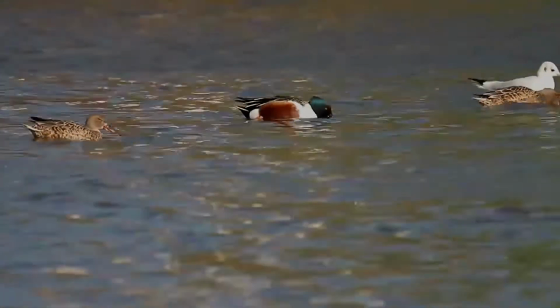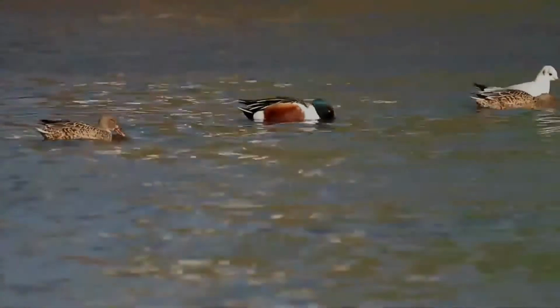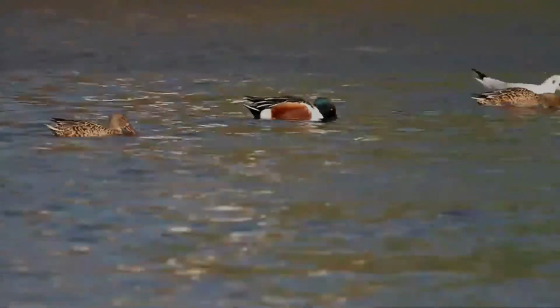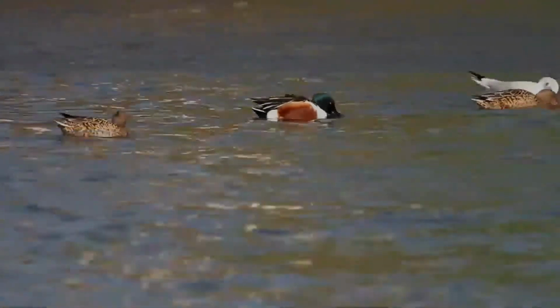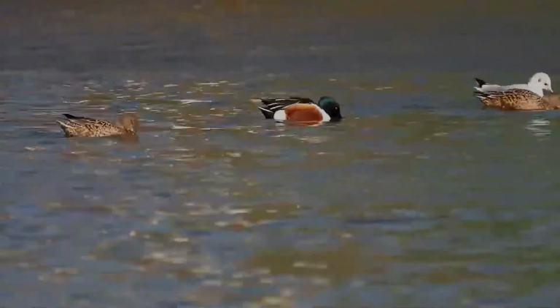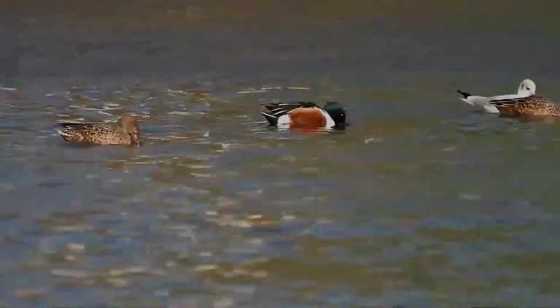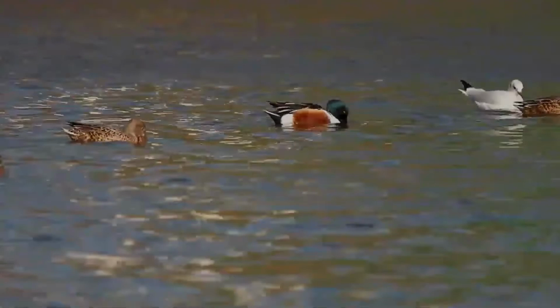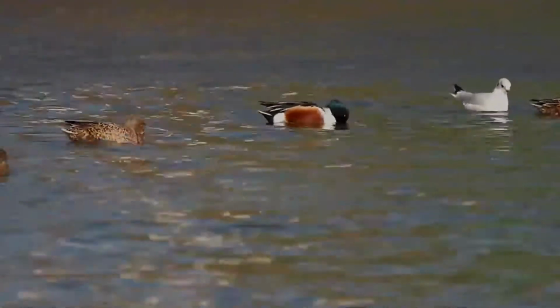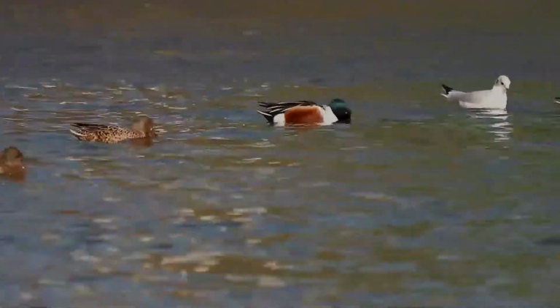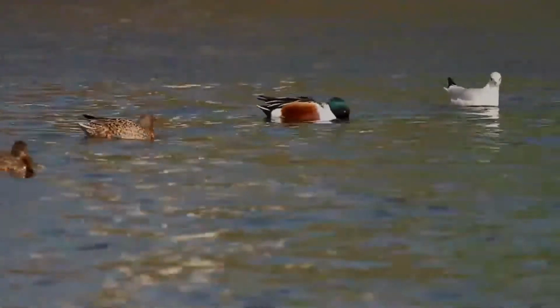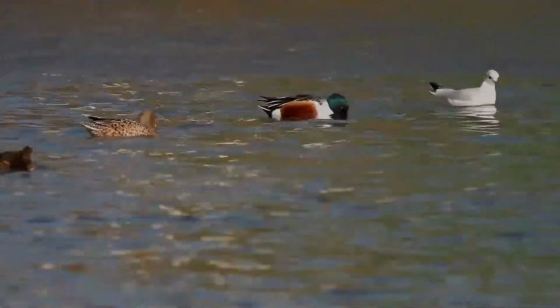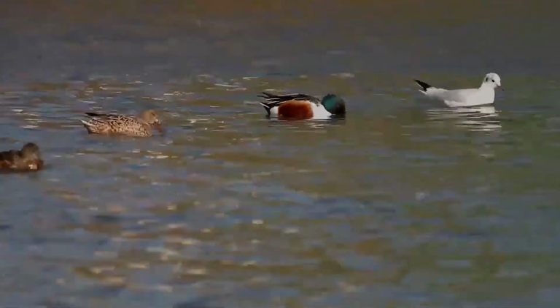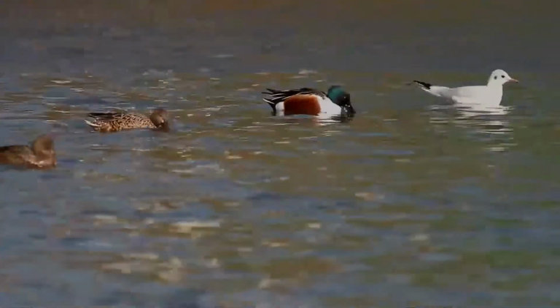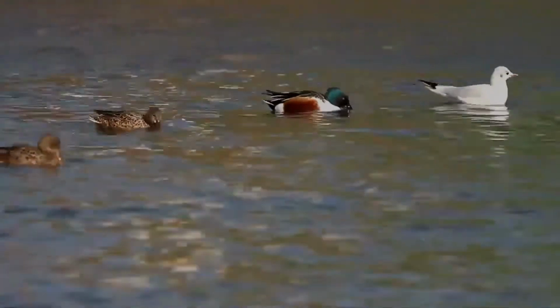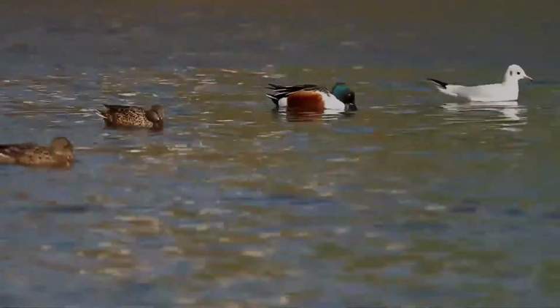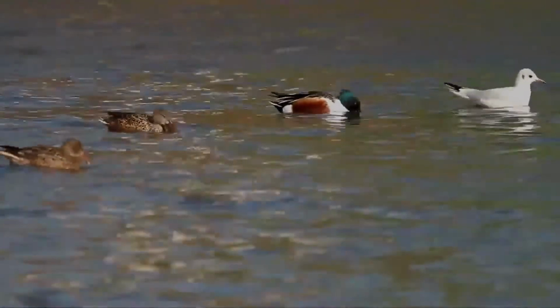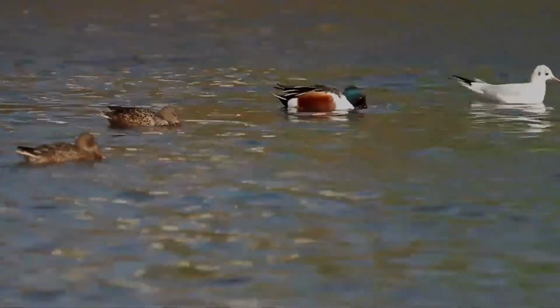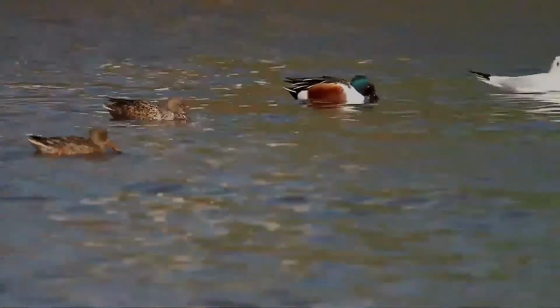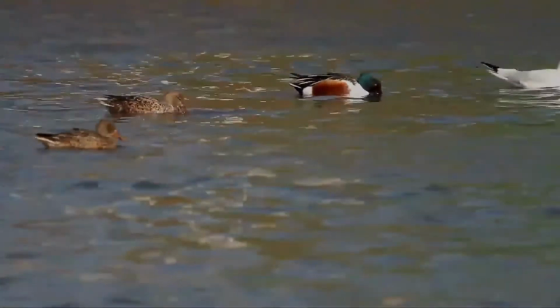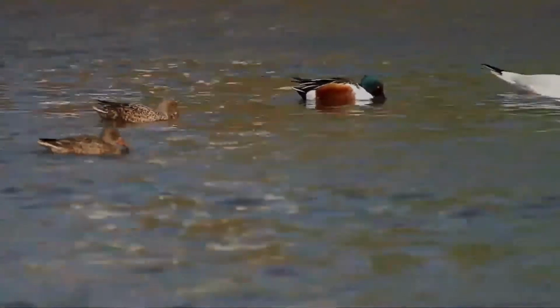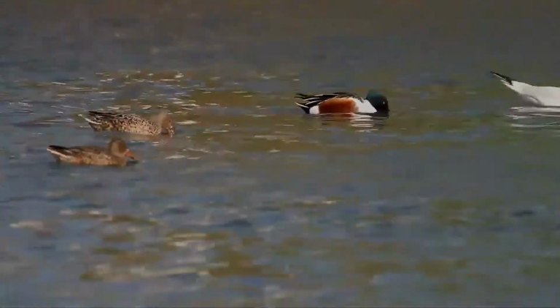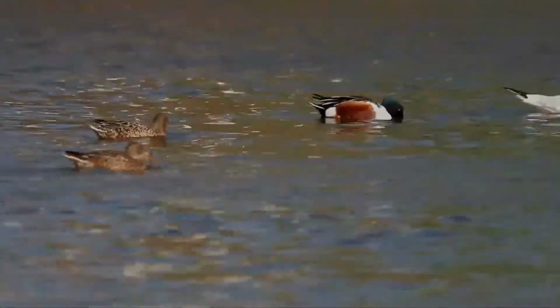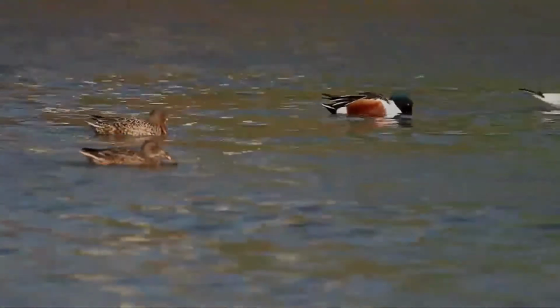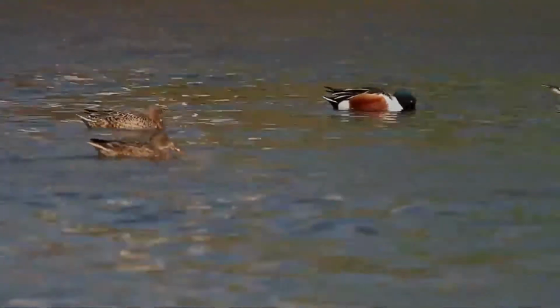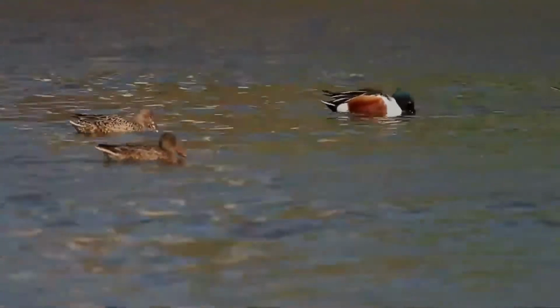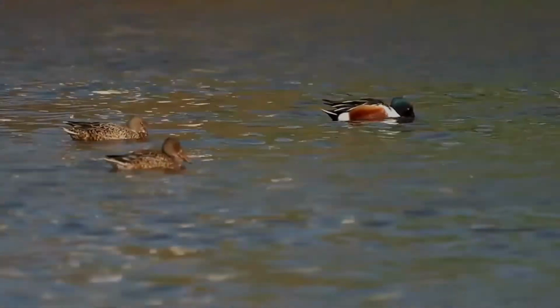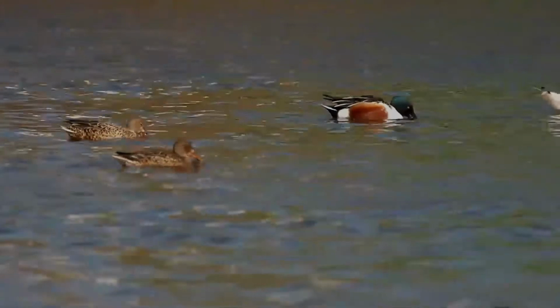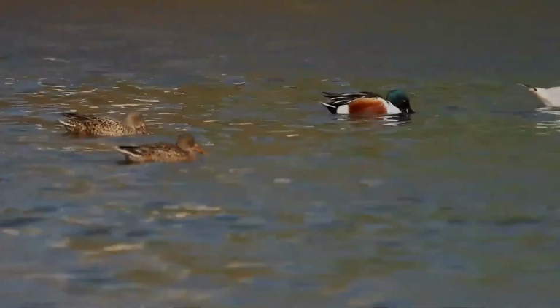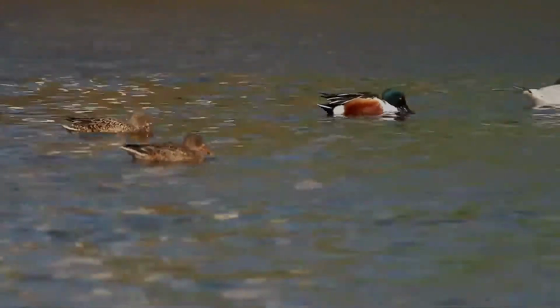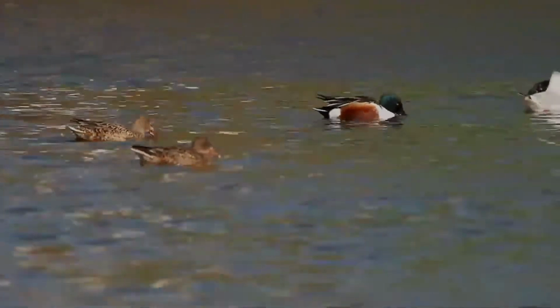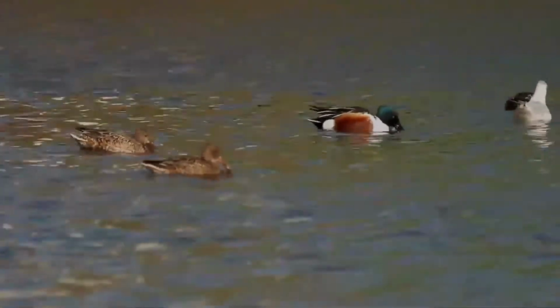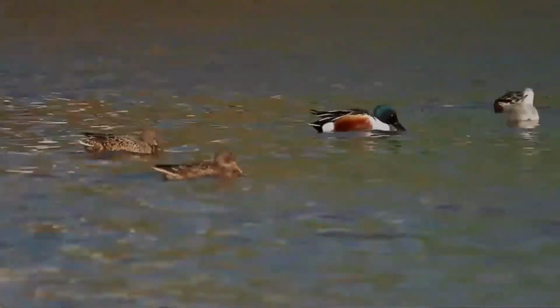This is a bird of open wetlands, such as wet grassland or marshes with some emergent vegetation. It breeds in wide areas across Eurasia, western North America, and the Great Lakes region of the United States.